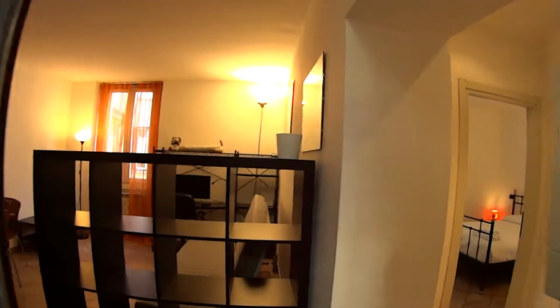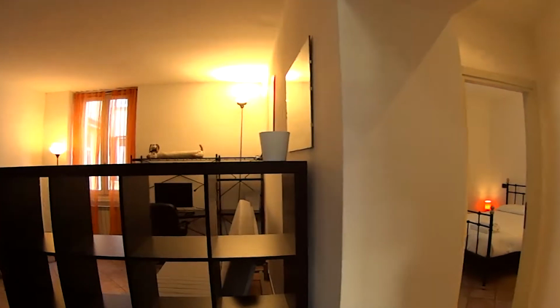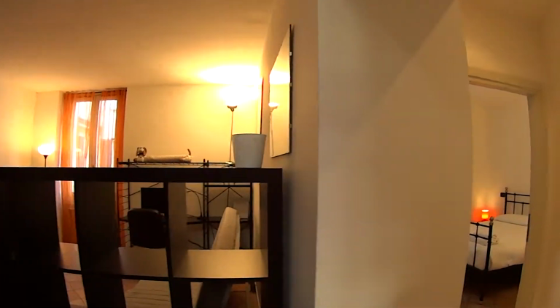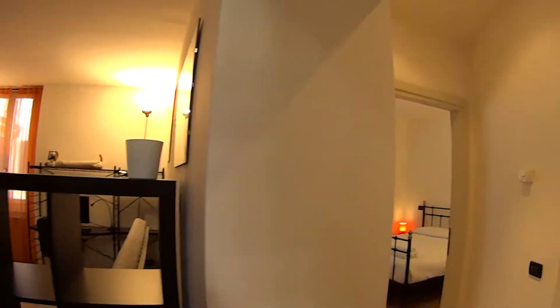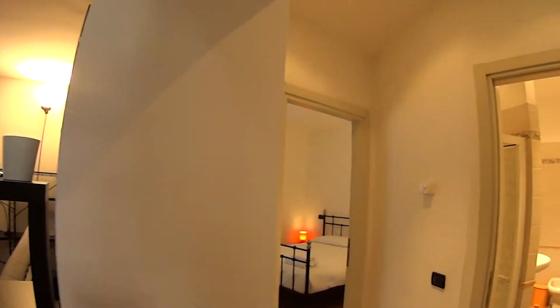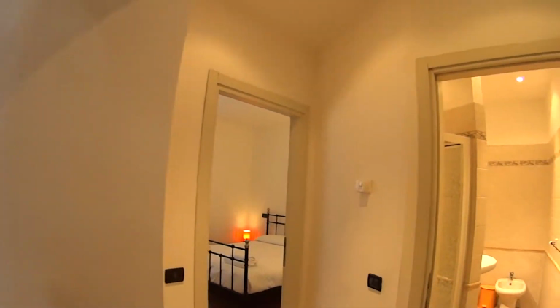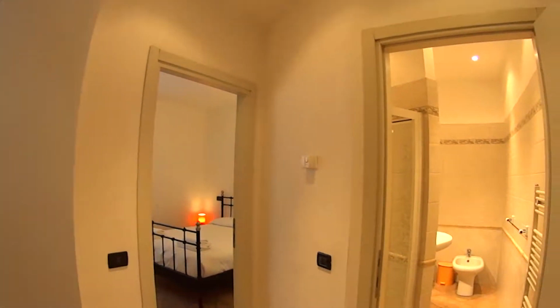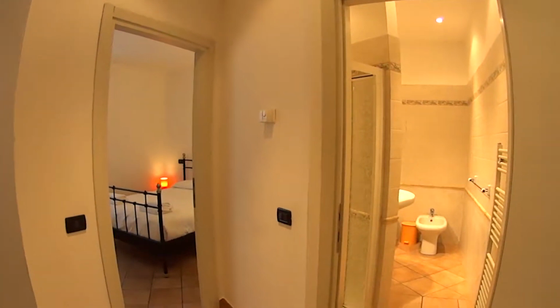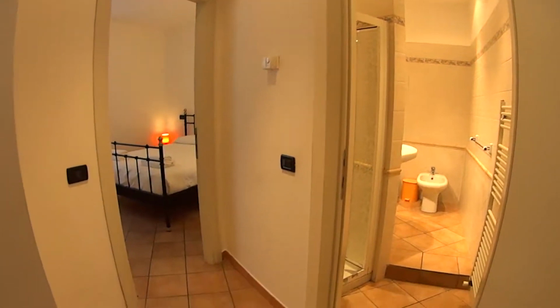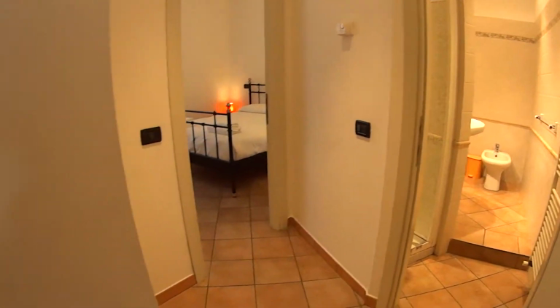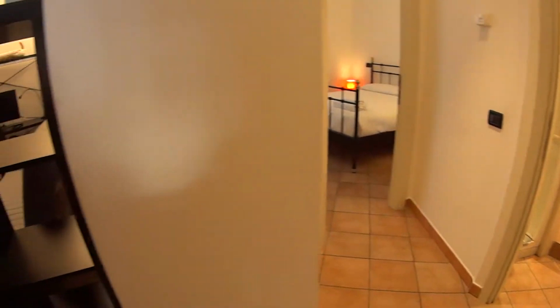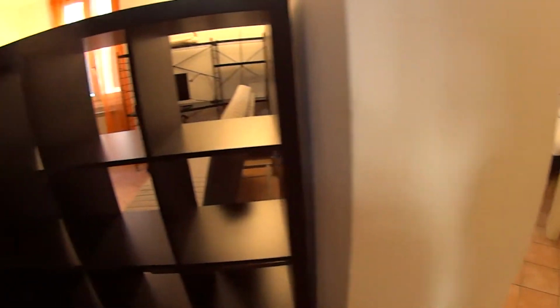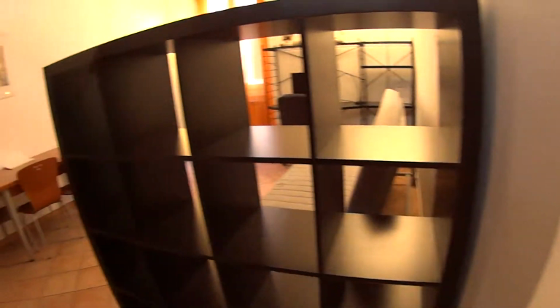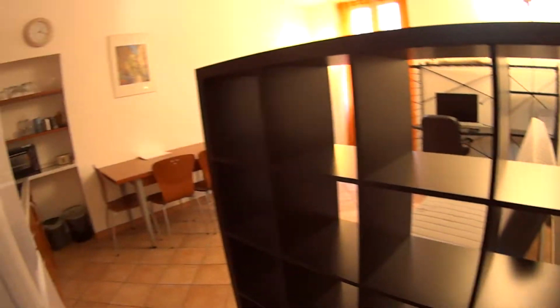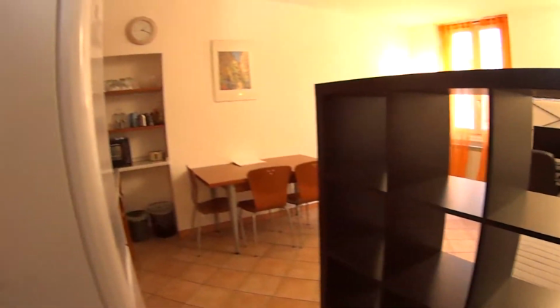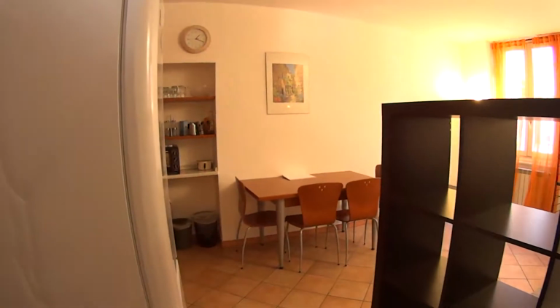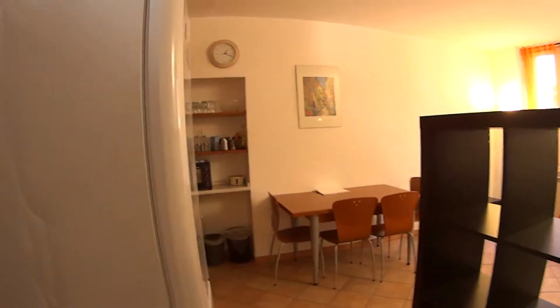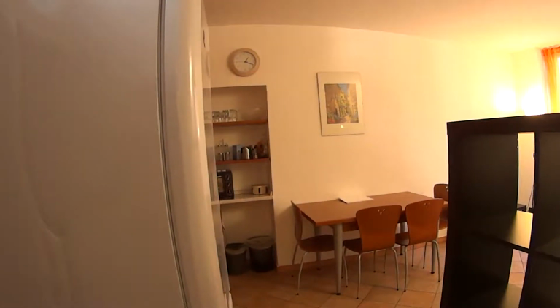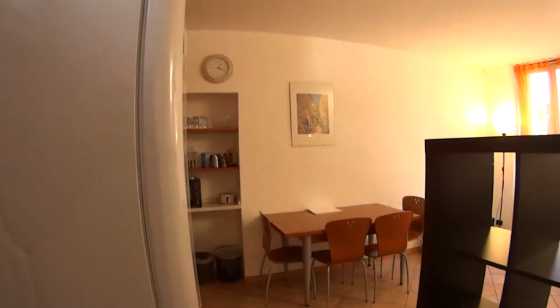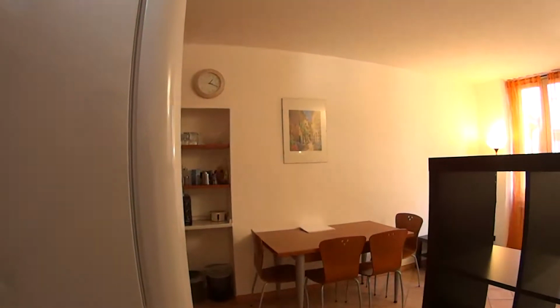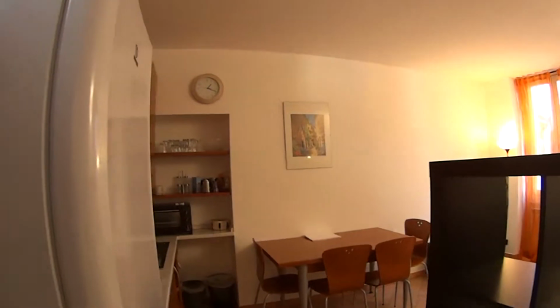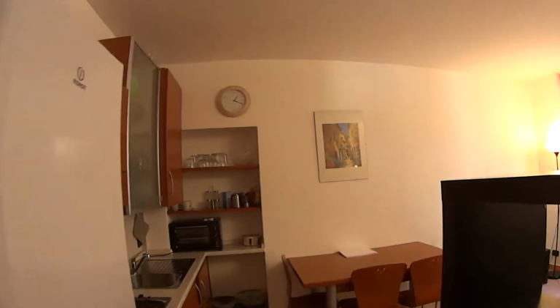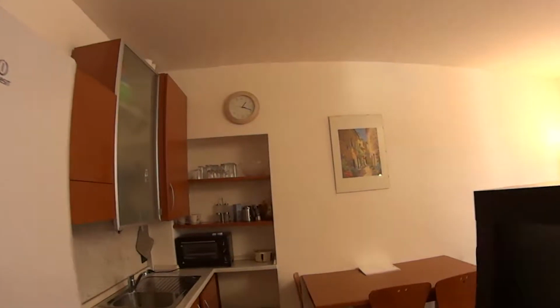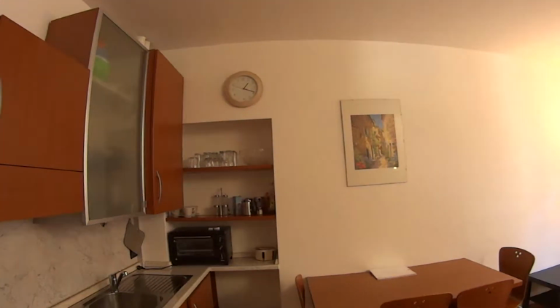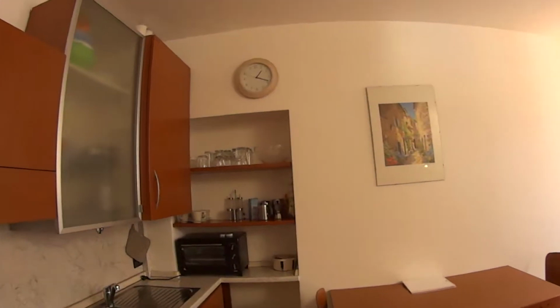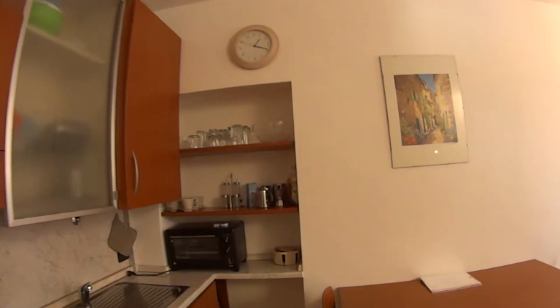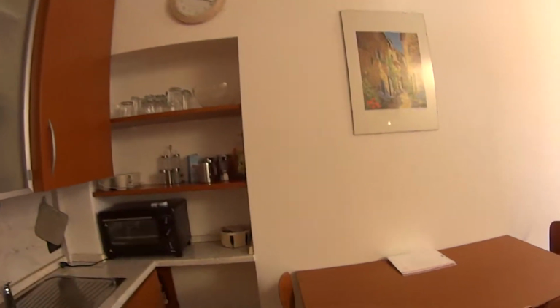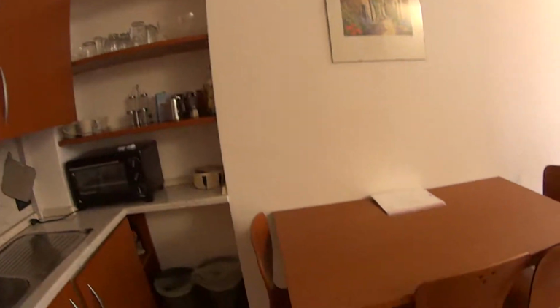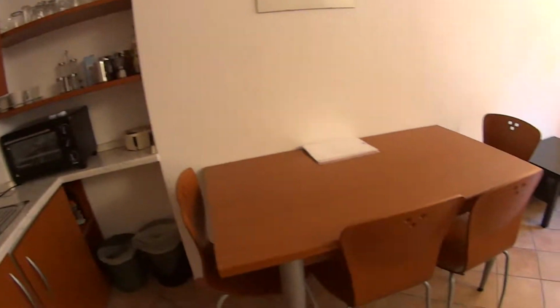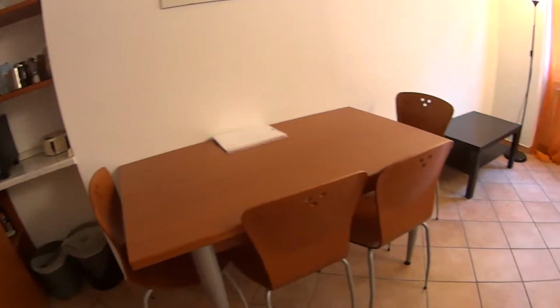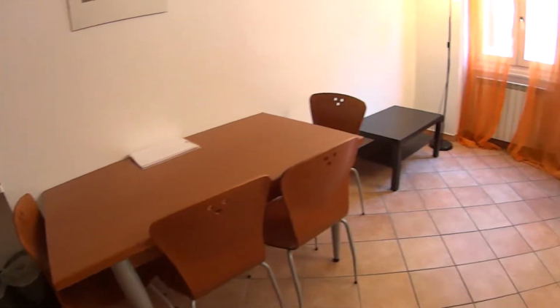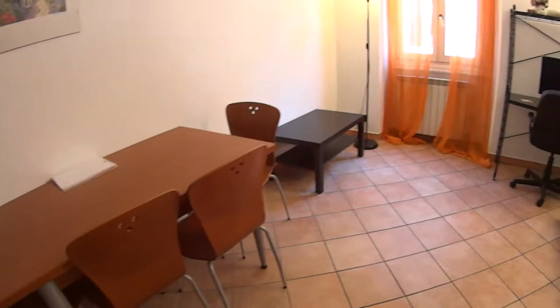So as we walk in, on the right-hand side we find the bedroom and the bathroom, as you can see. While turning left, we access the kitchen and living room area. It's a fully furnished and very nice apartment — super cozy.